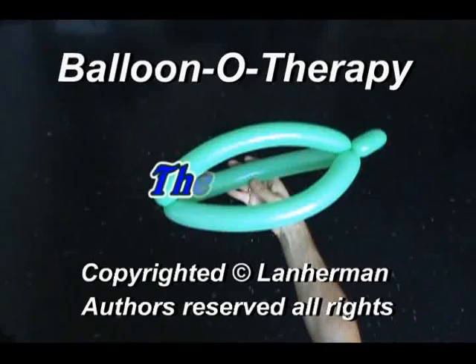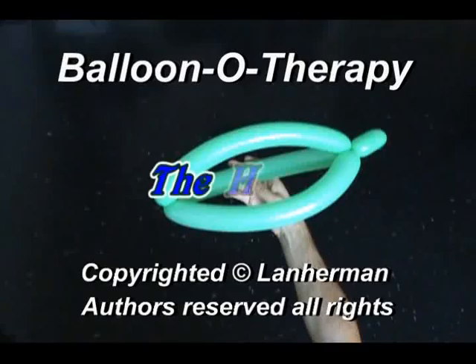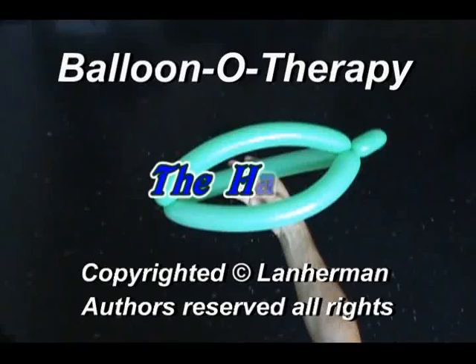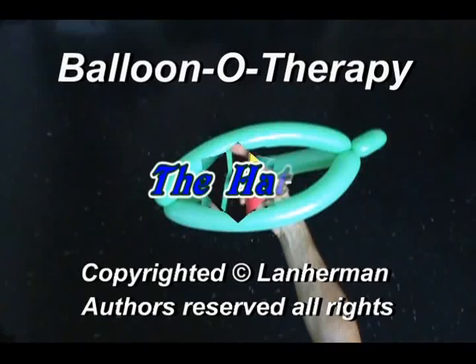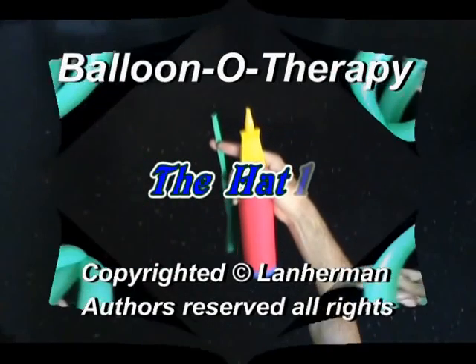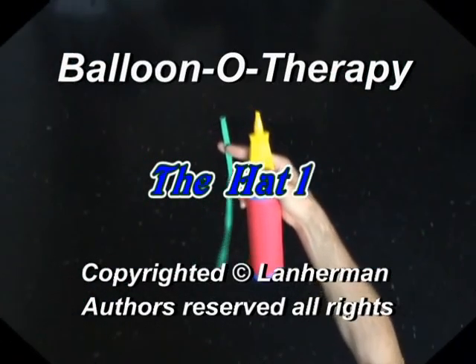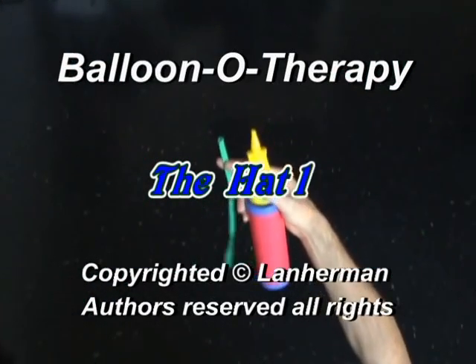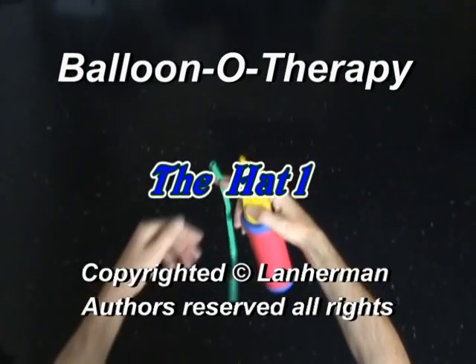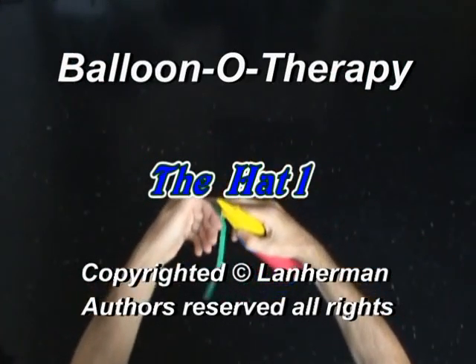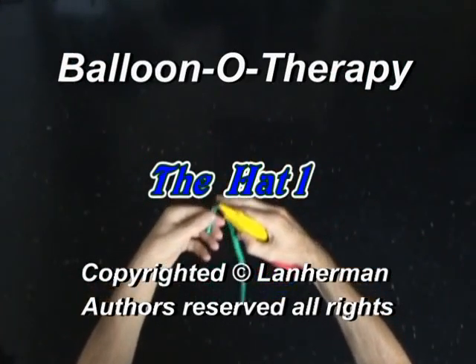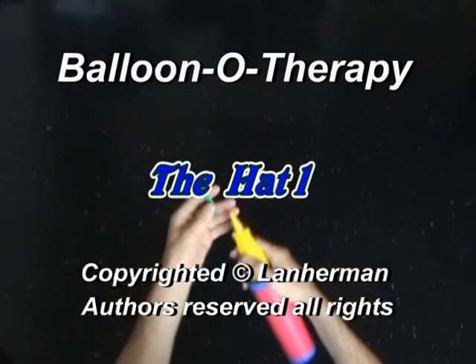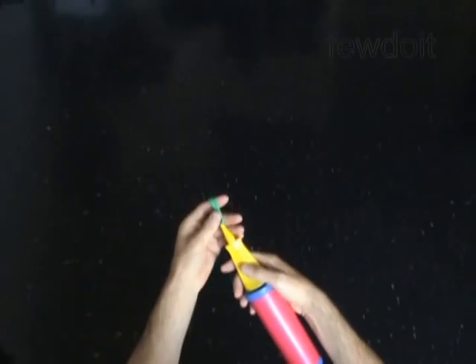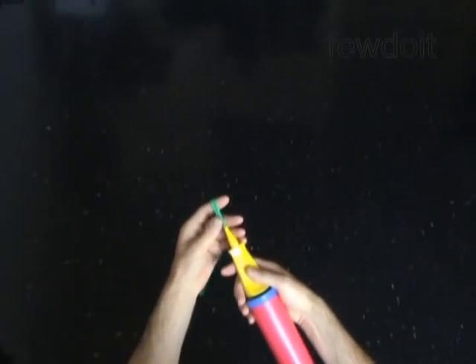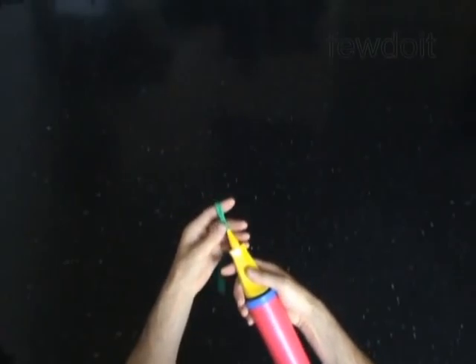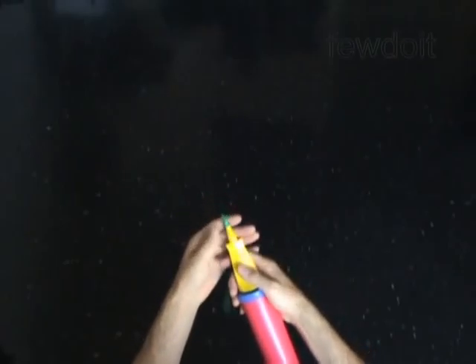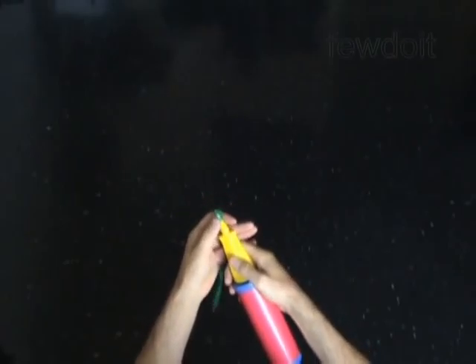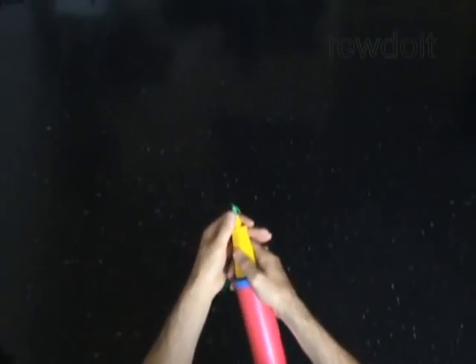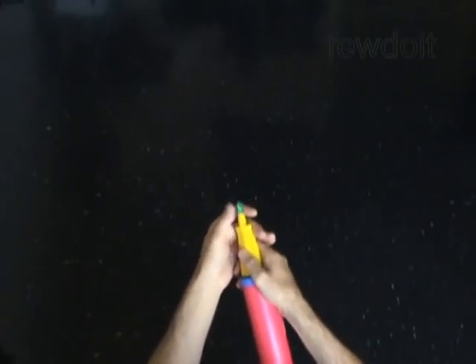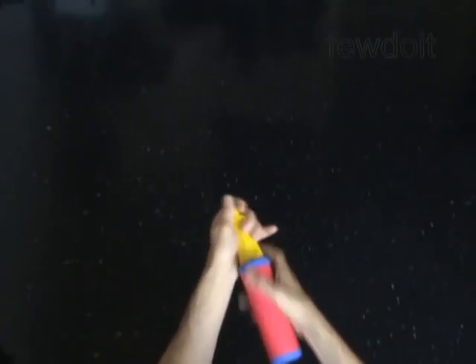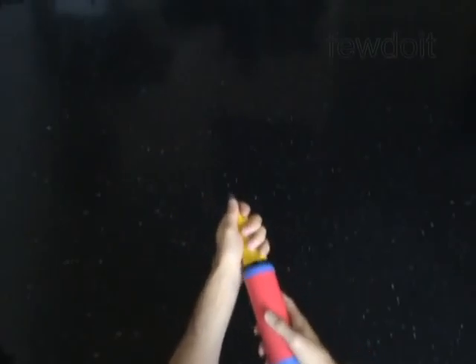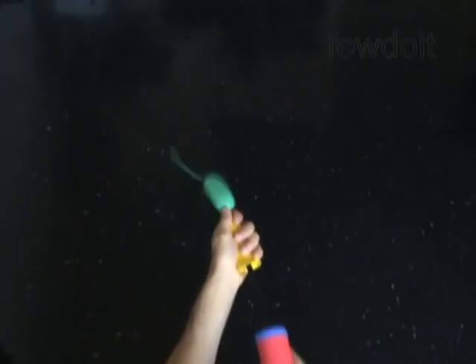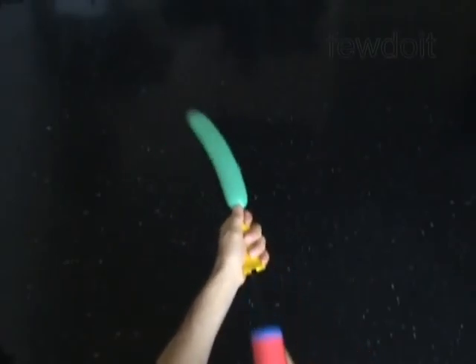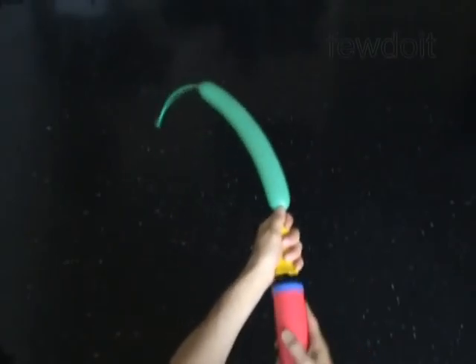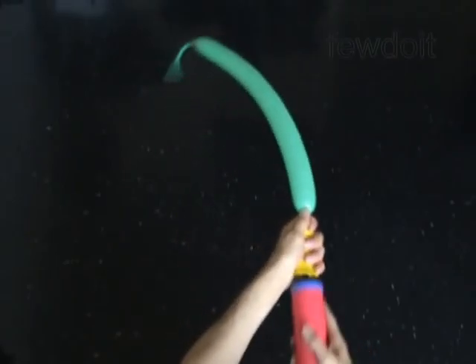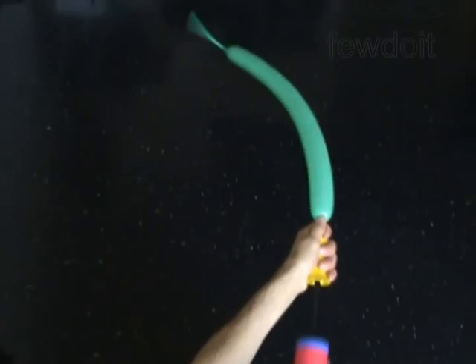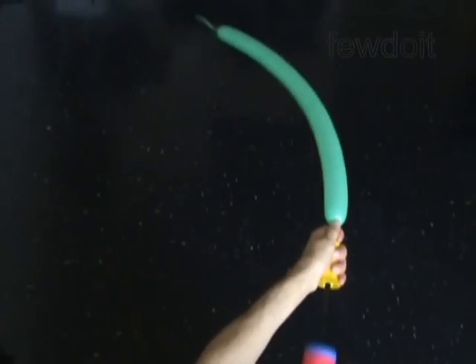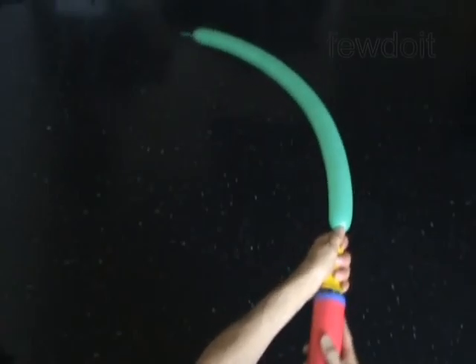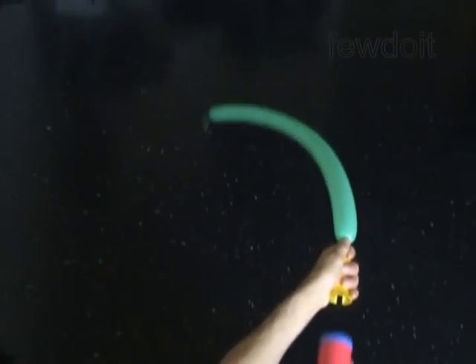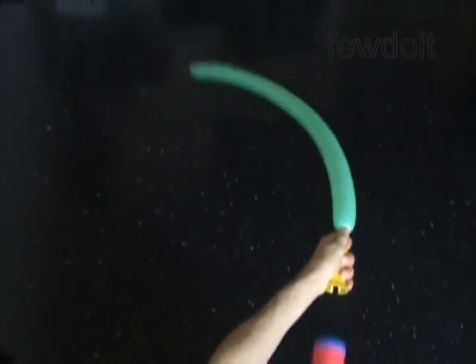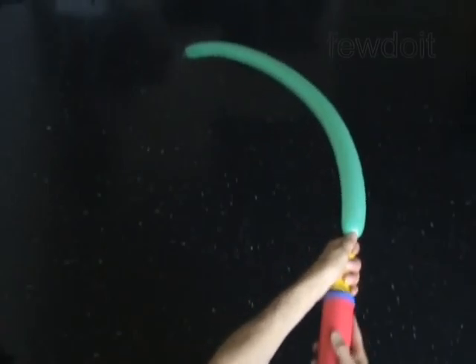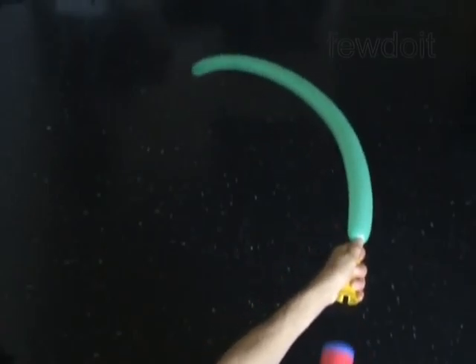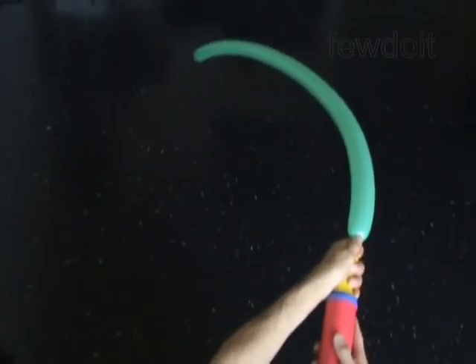Hello! We are going to make a 3 fold head. Inflate the balloon leaving up to a quarter of an inch for the flat tail. Just make the balloon soft.